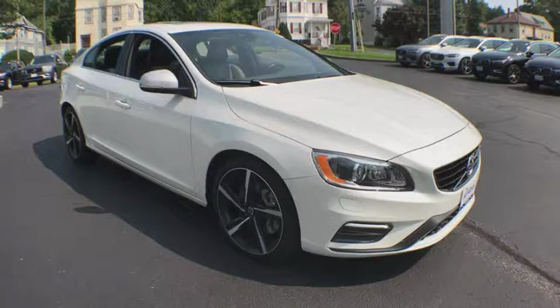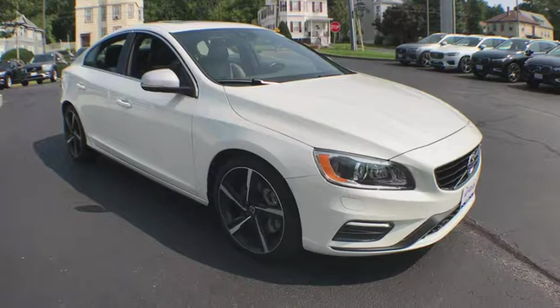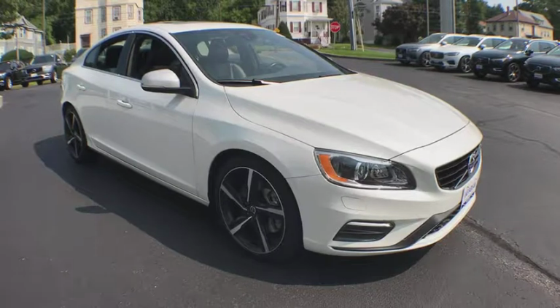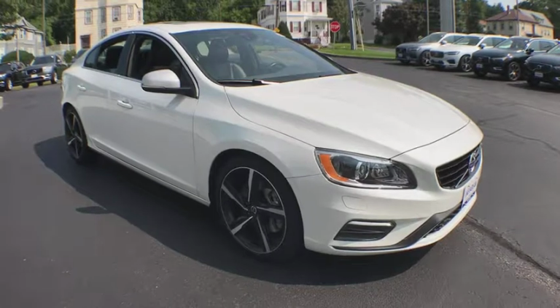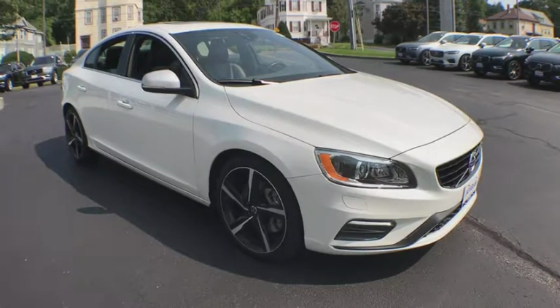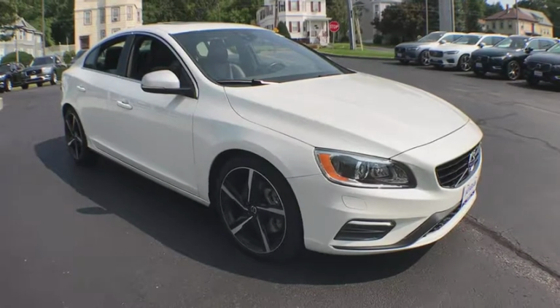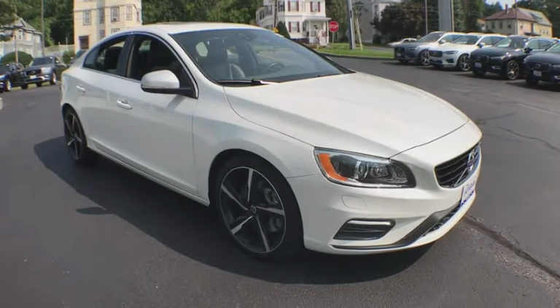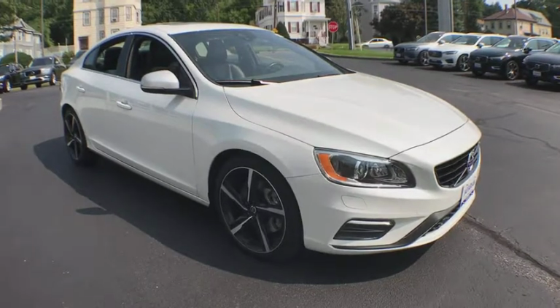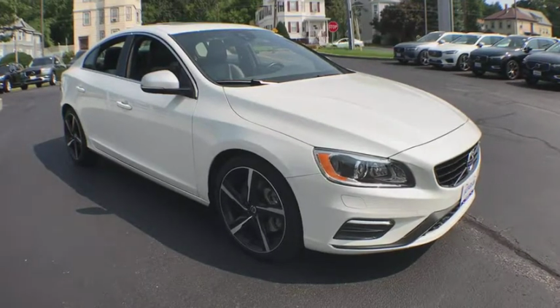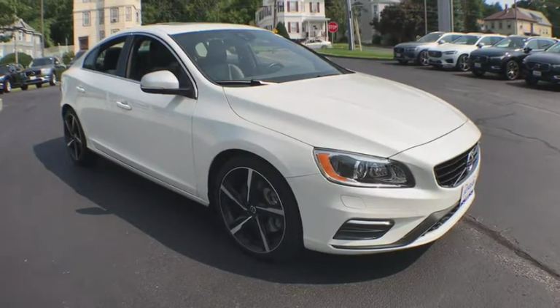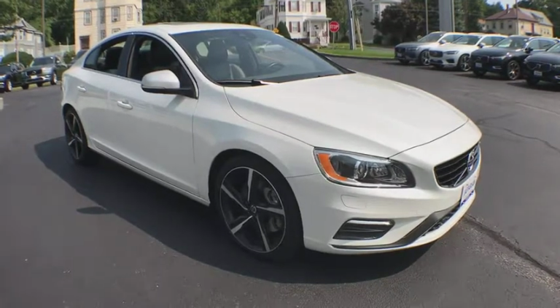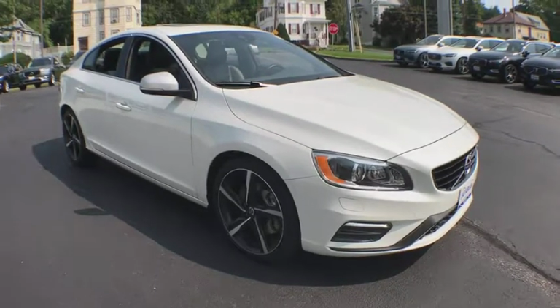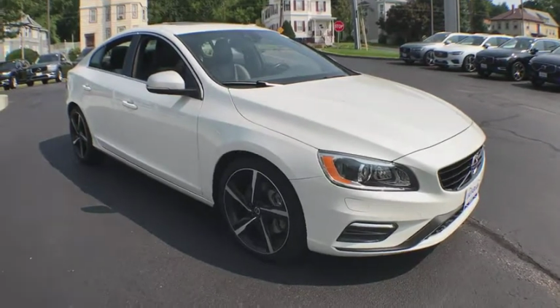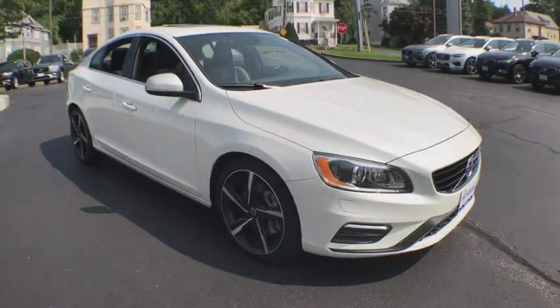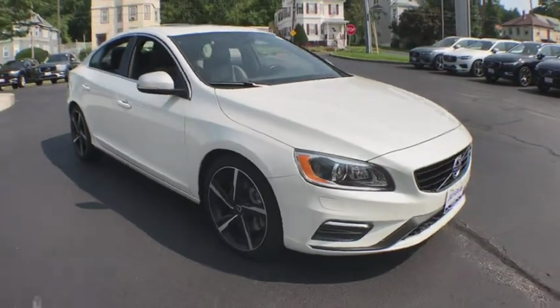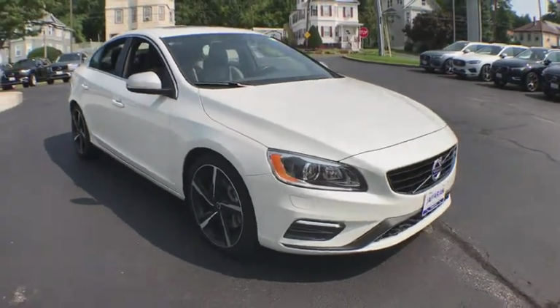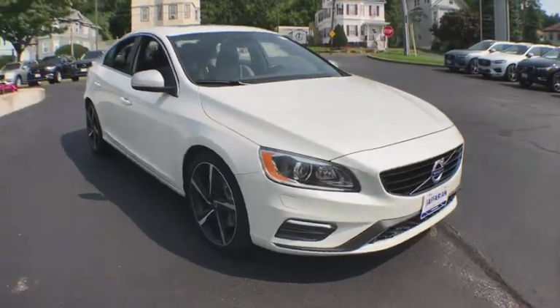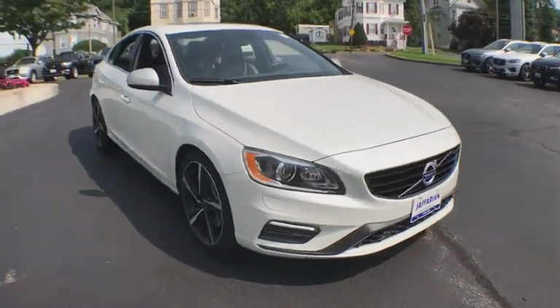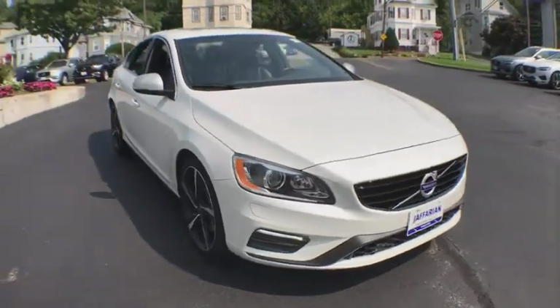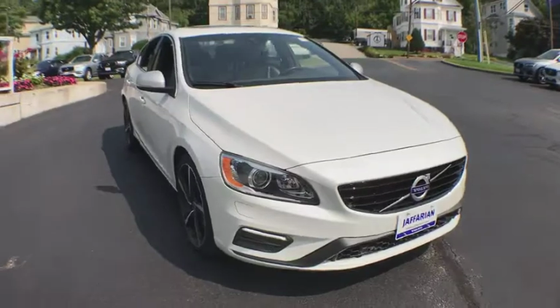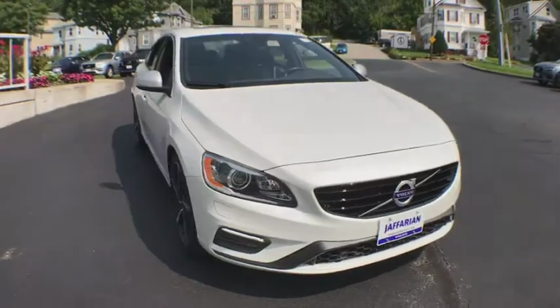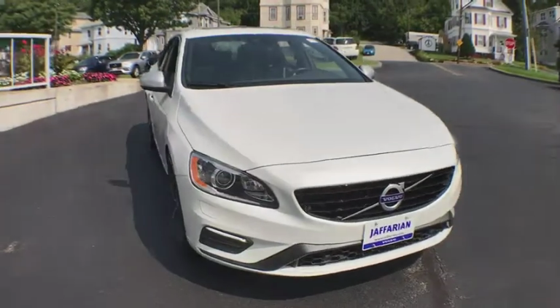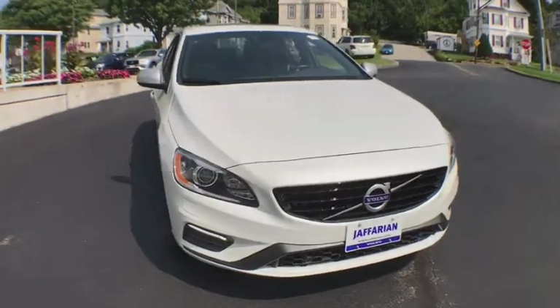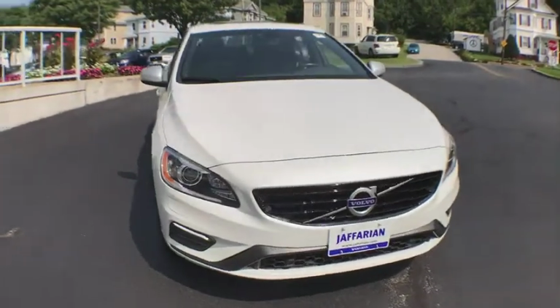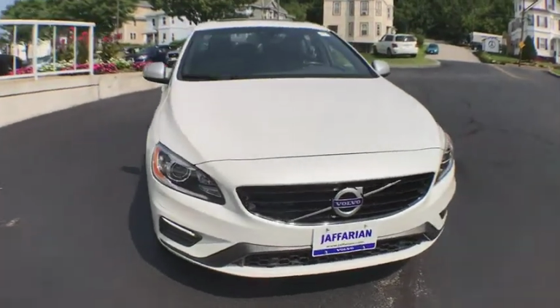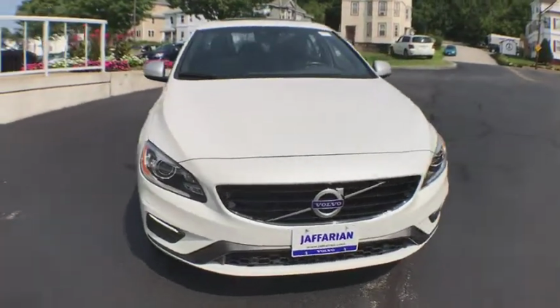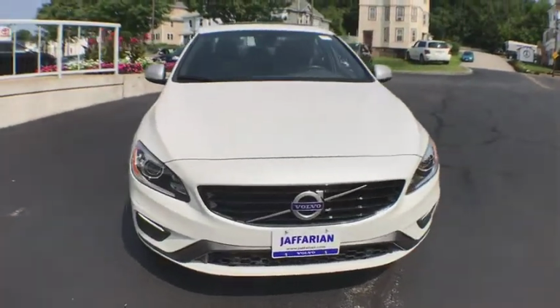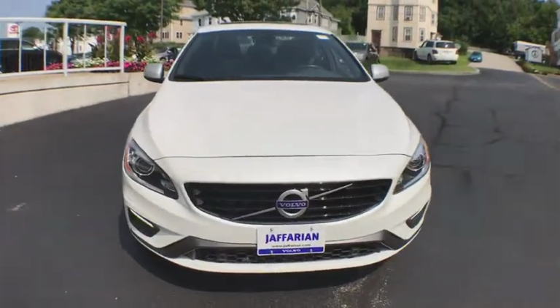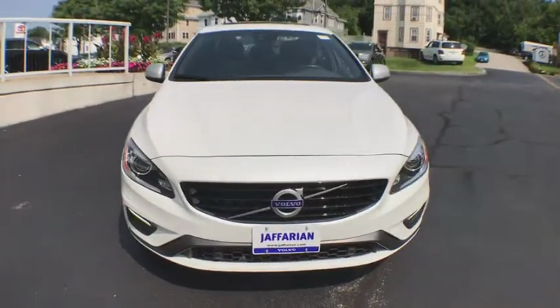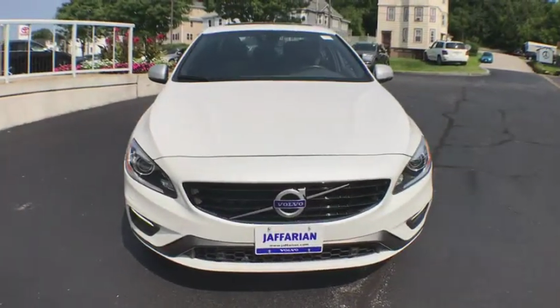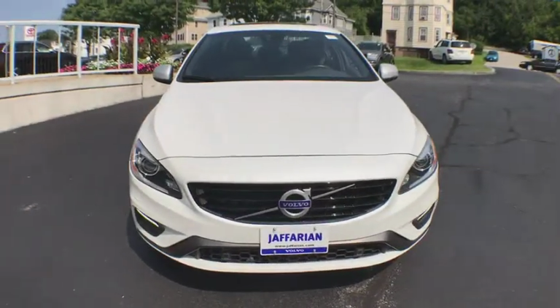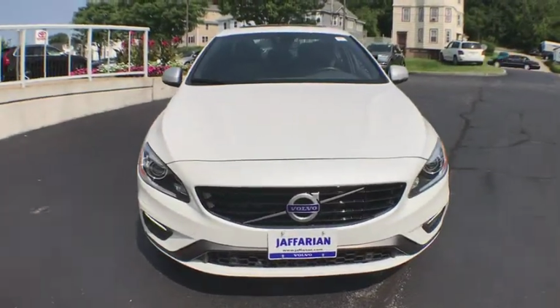The 2016 Volvo S60 — downright shameless with the affection it shows for curves. The Volvo S60 is waiting for you.